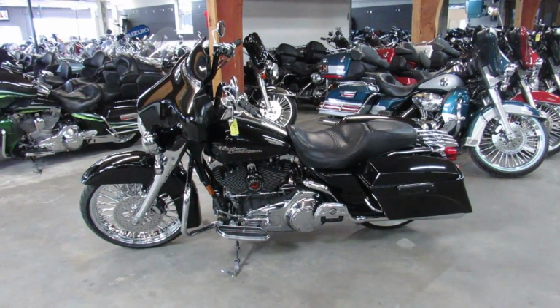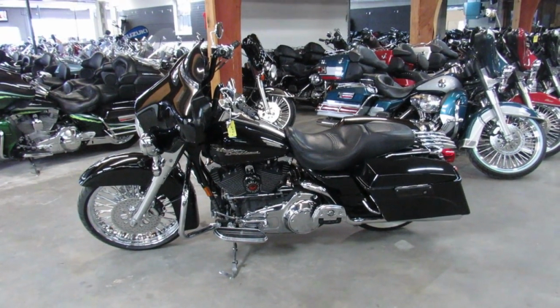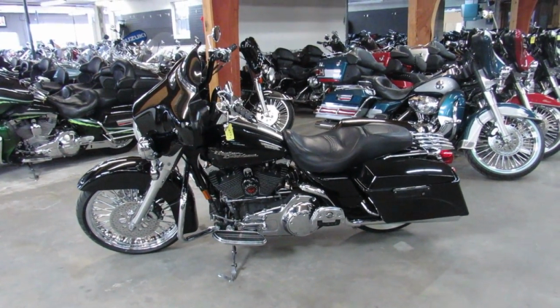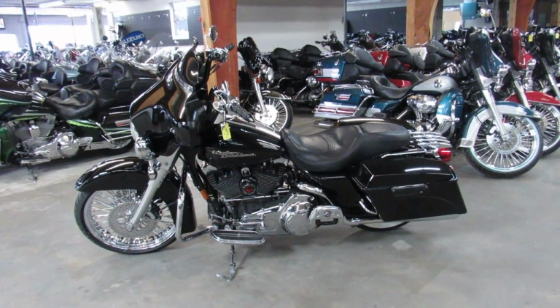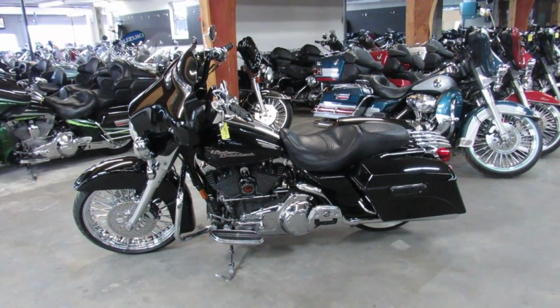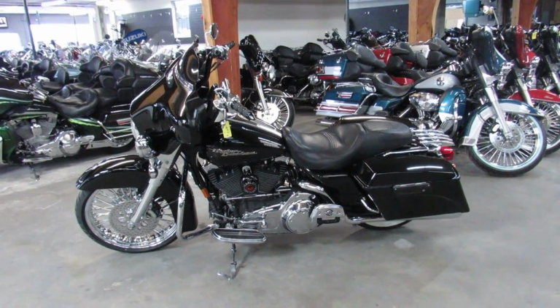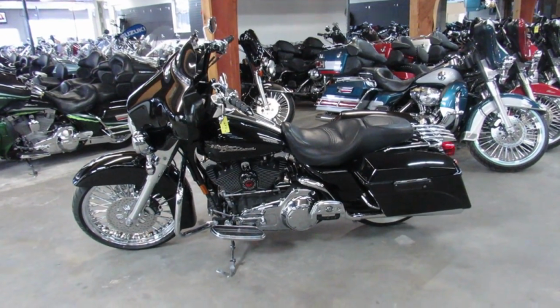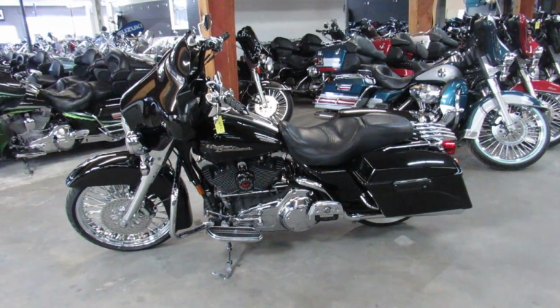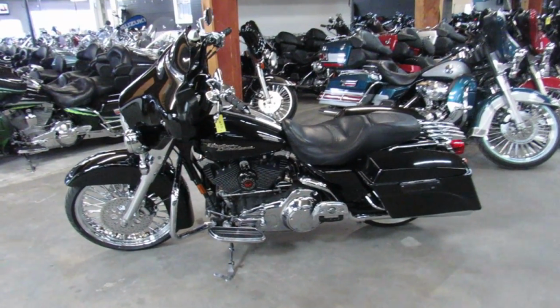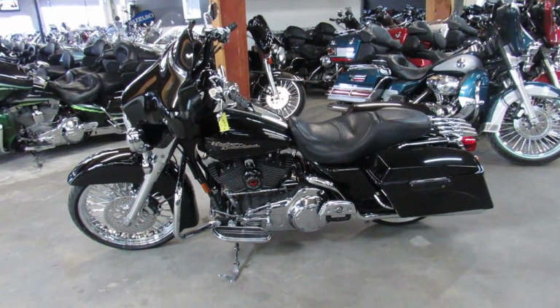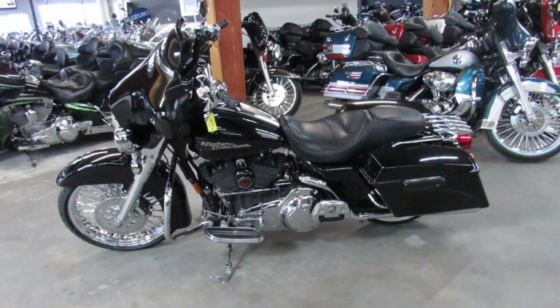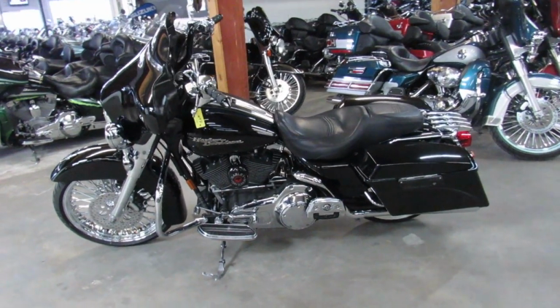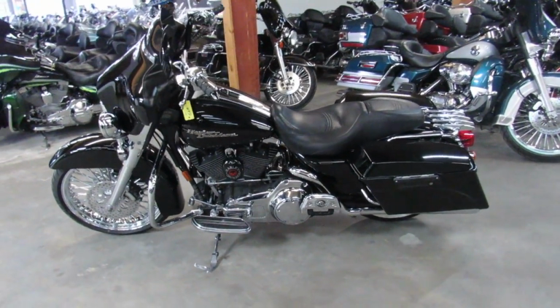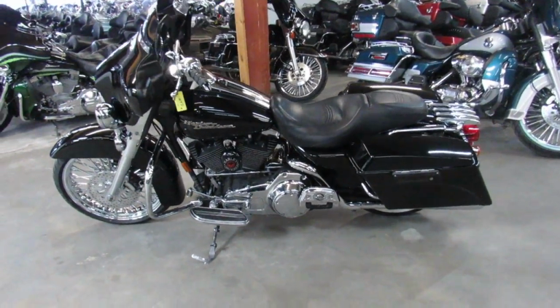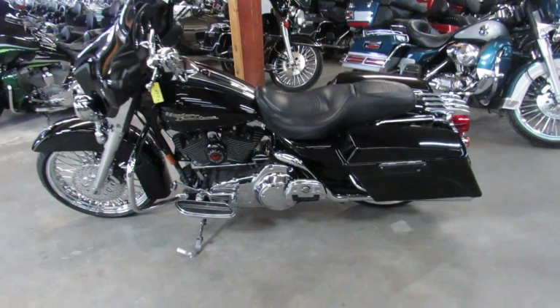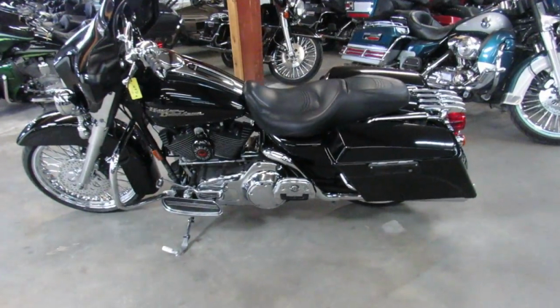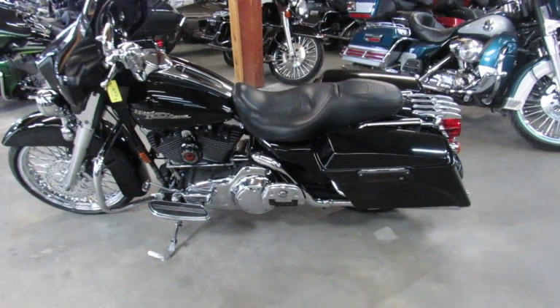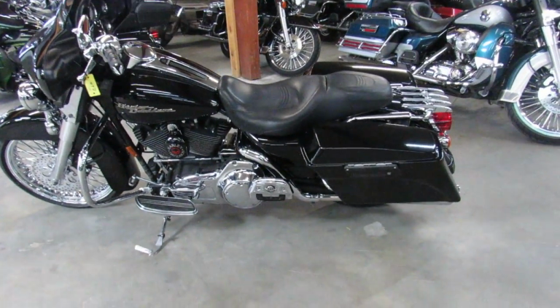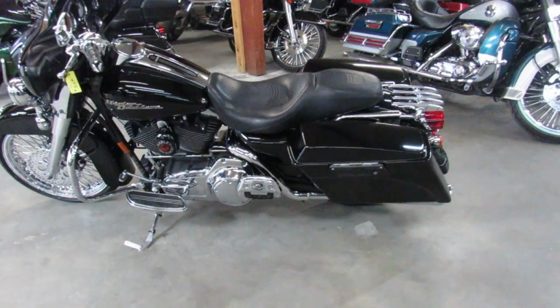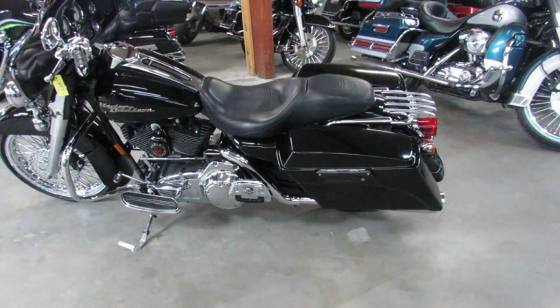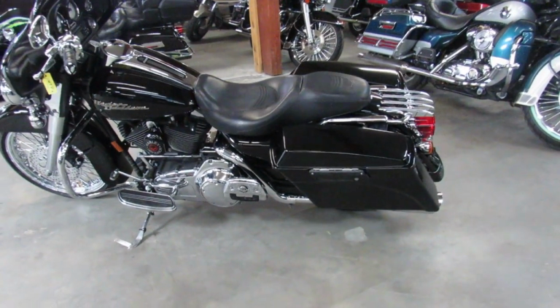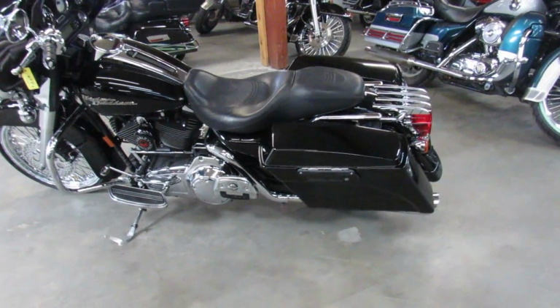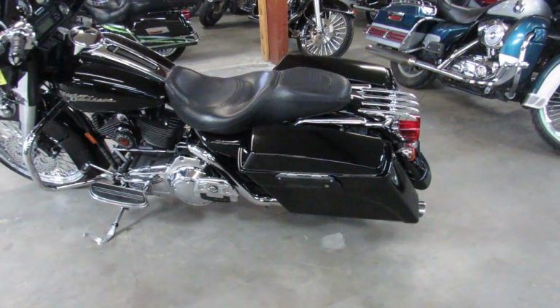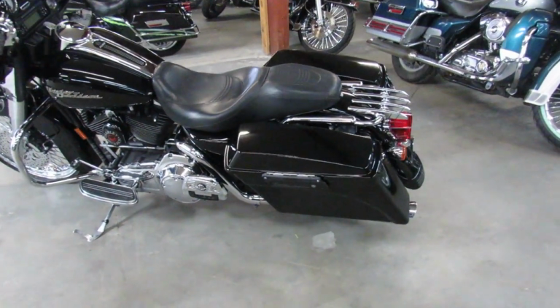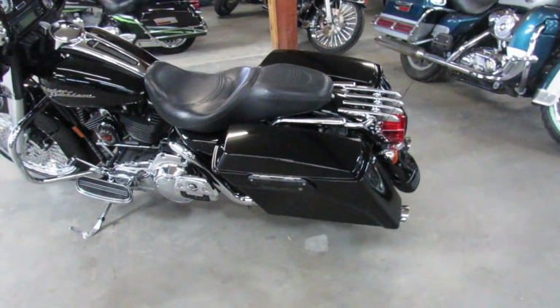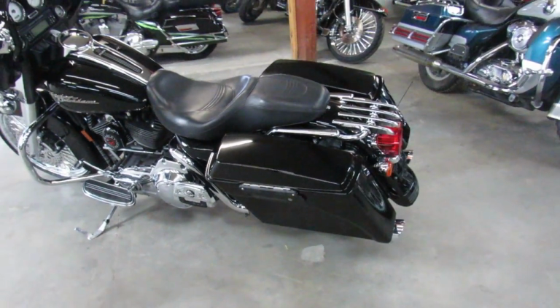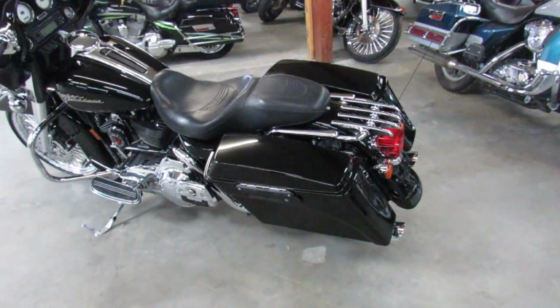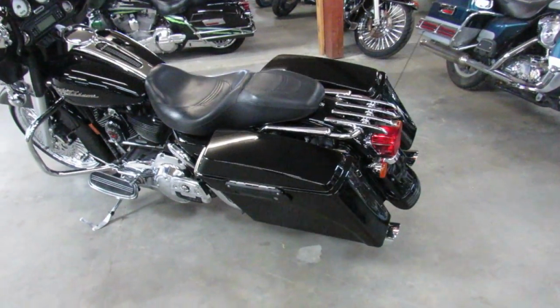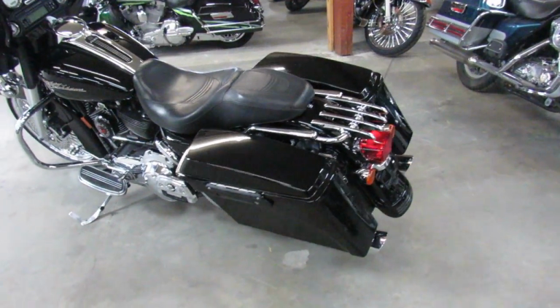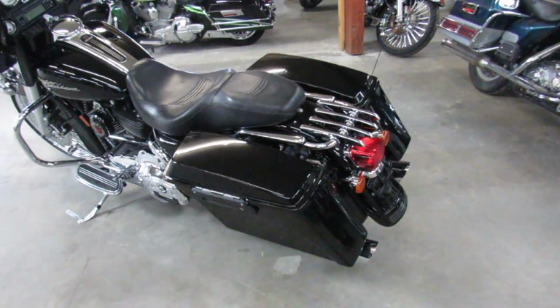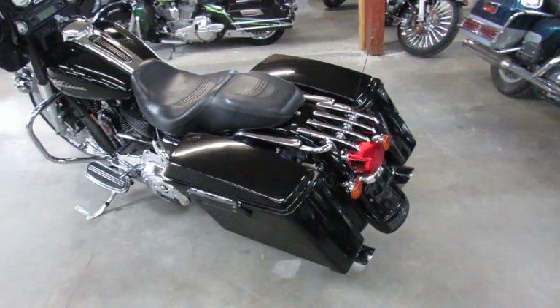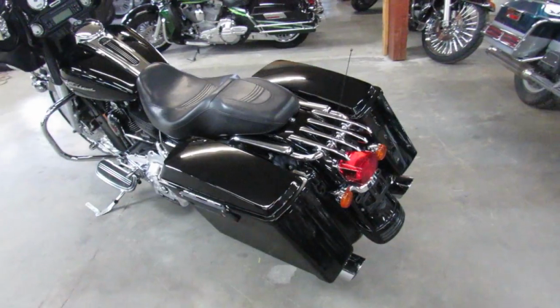Hey guys, Andrew and Aaron at Approval Powersports doing some videos on the used Street Glides. Over 75 used Street Glides to choose from.